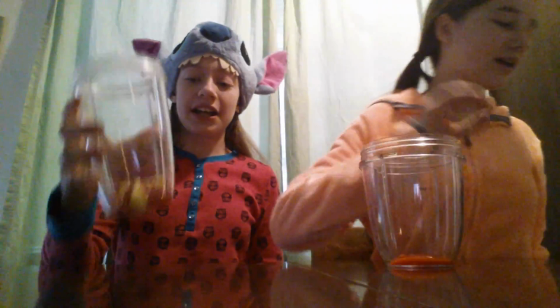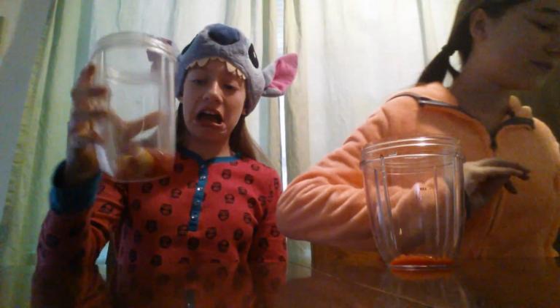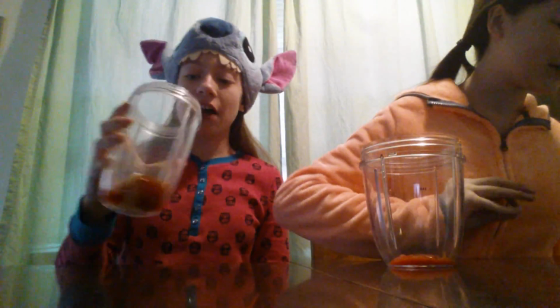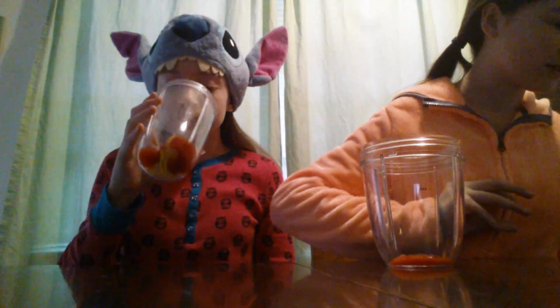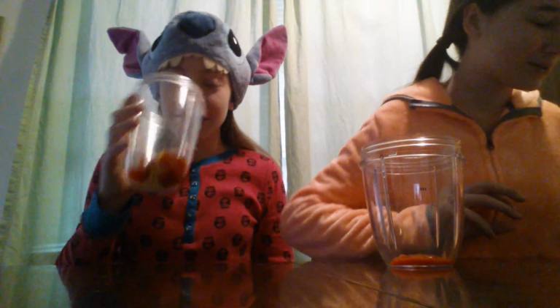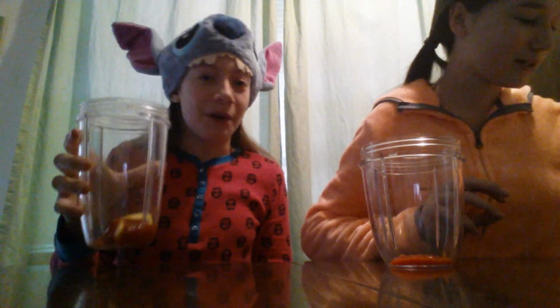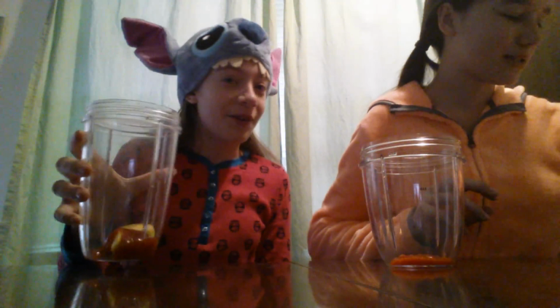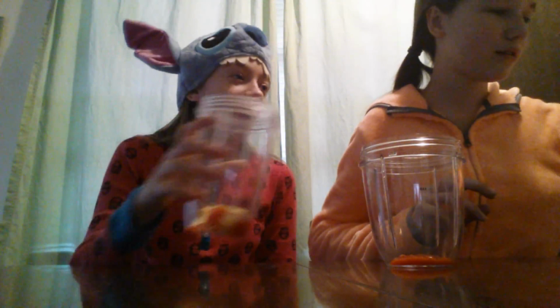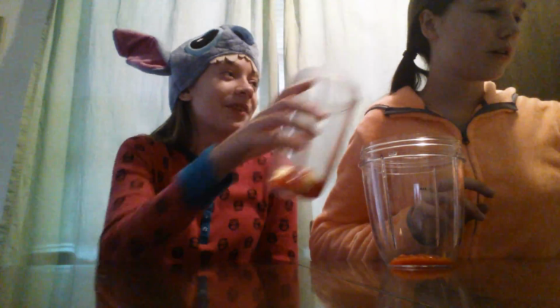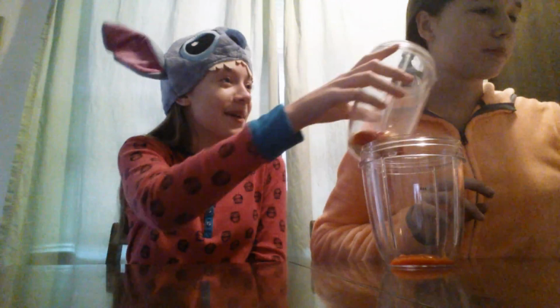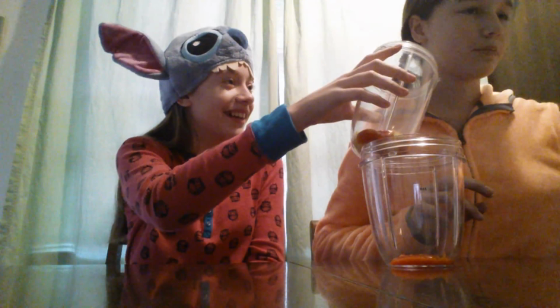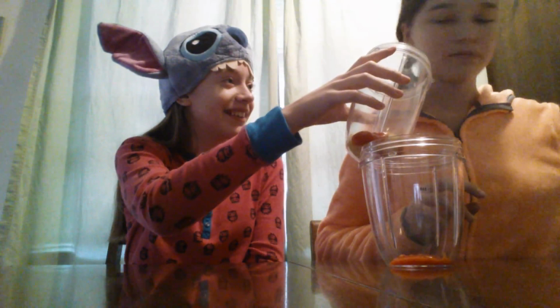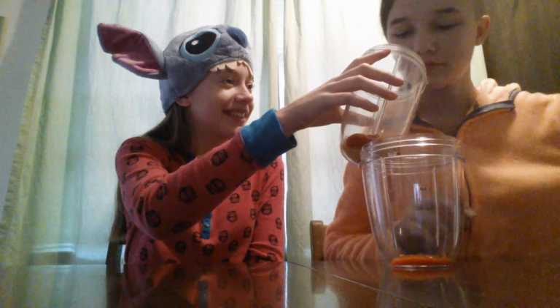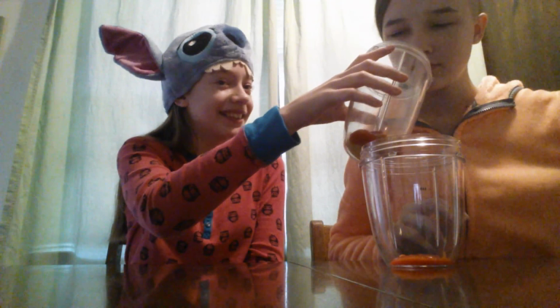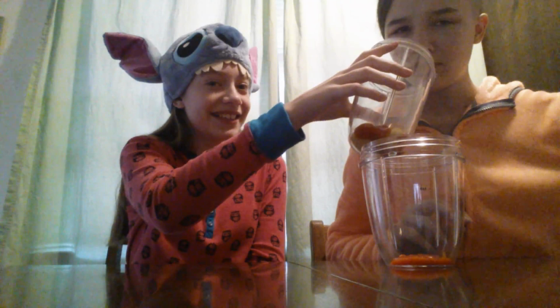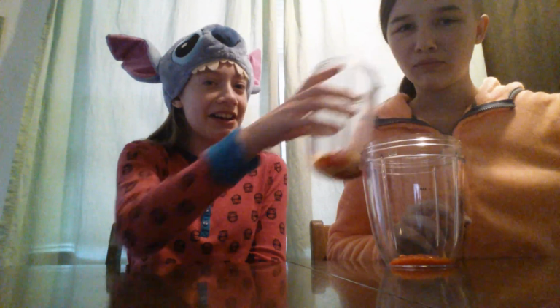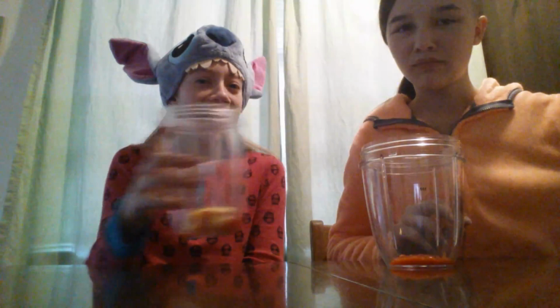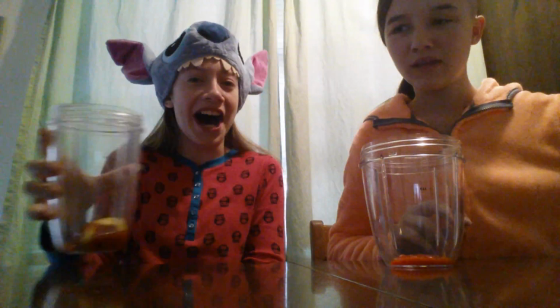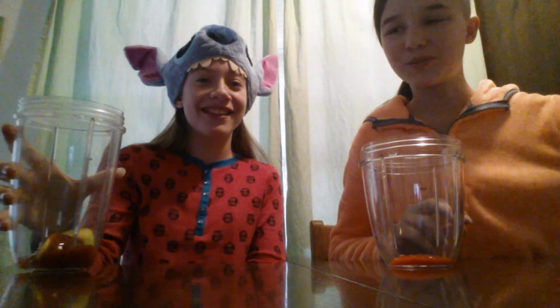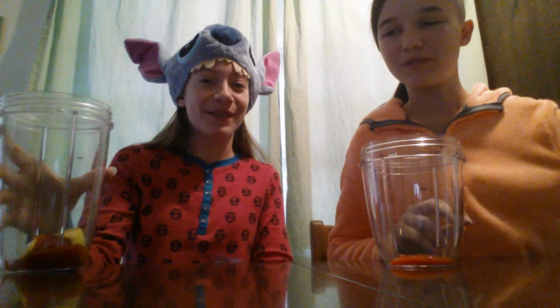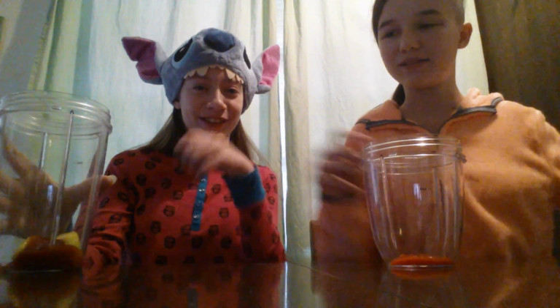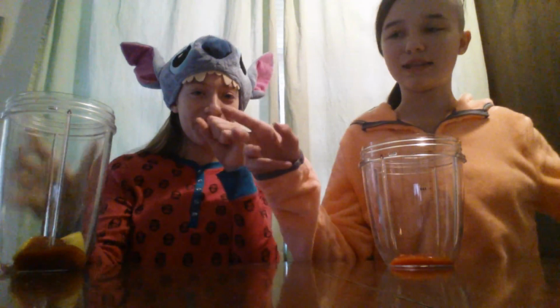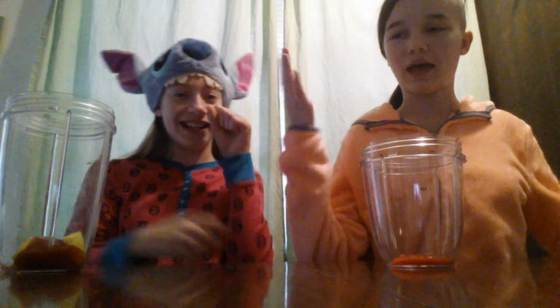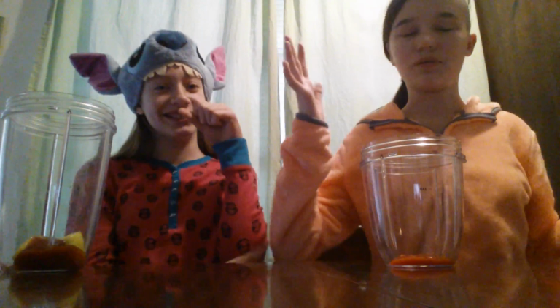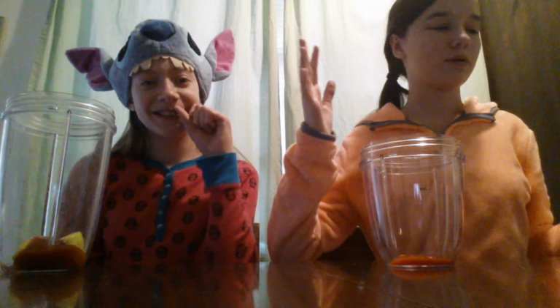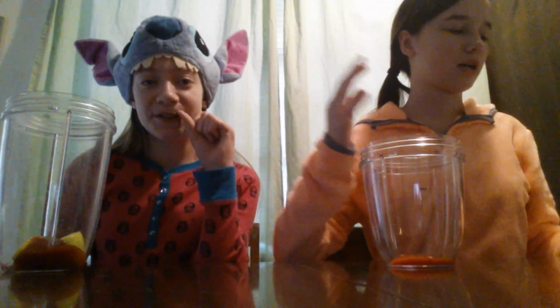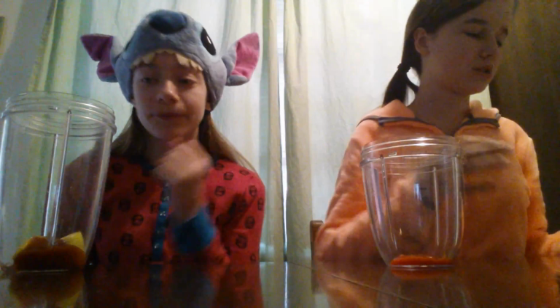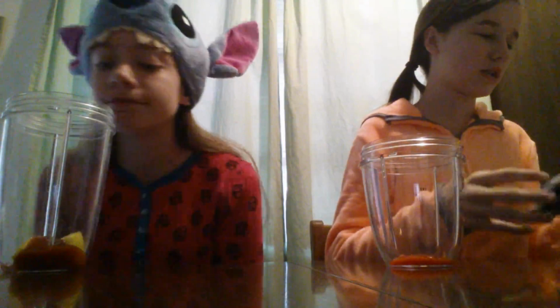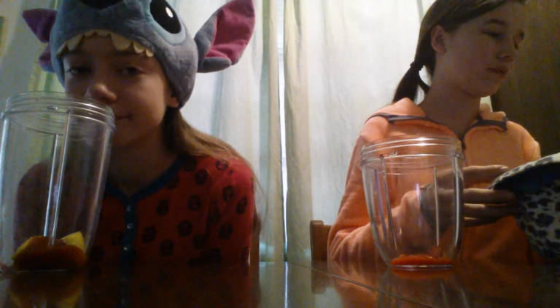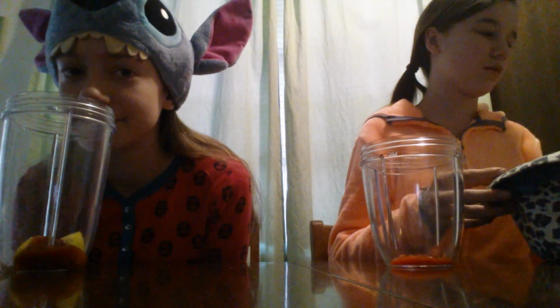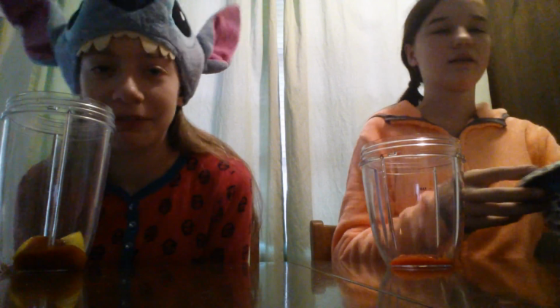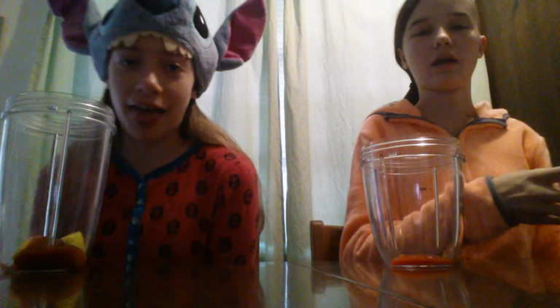Oh wait, after you do it you're supposed to put it to the side. It smells so horrible. You're supposed to put it to the side. I don't know if I put my ketchup one to the side, but I did. Okay.